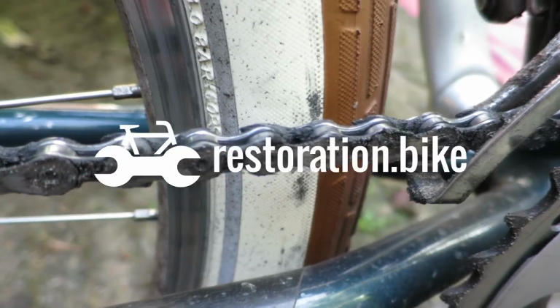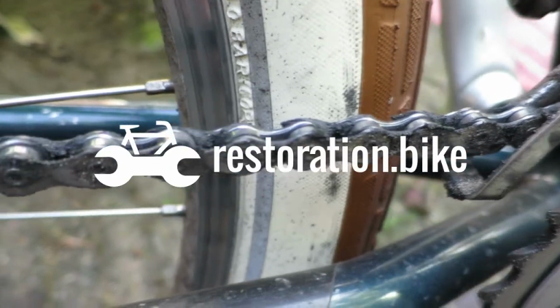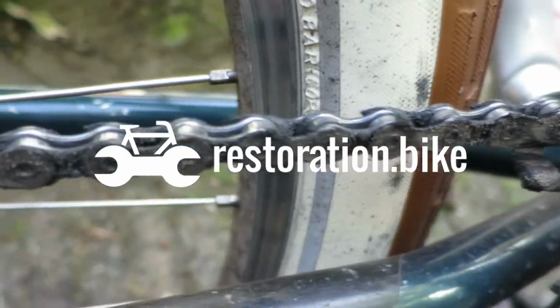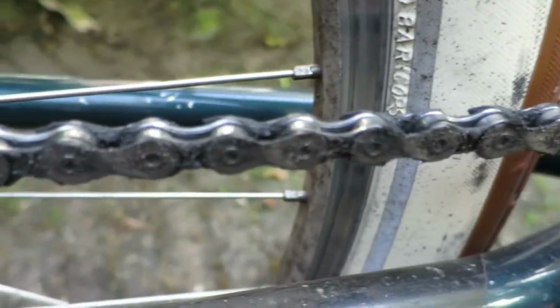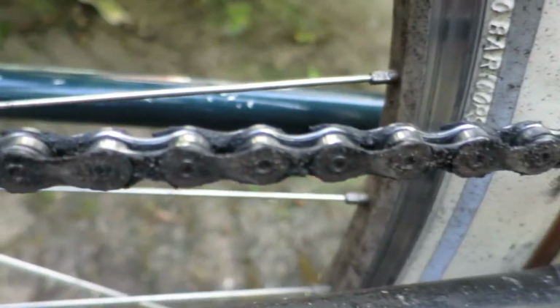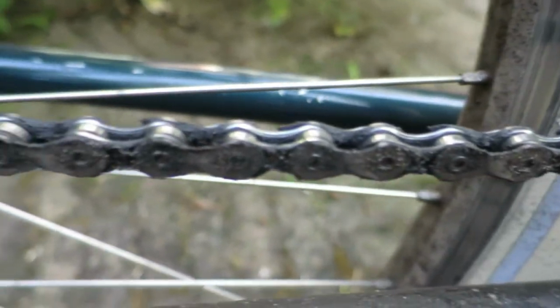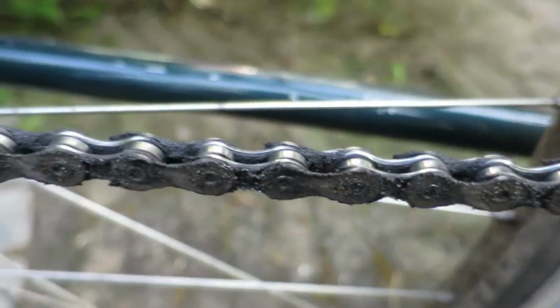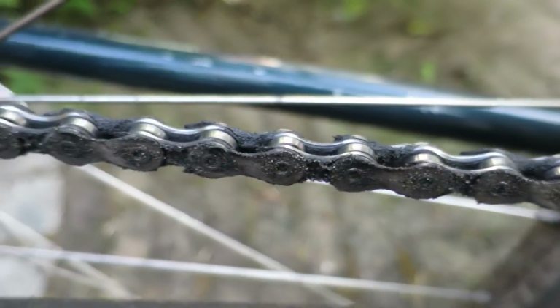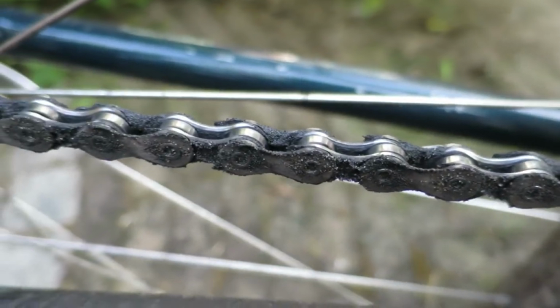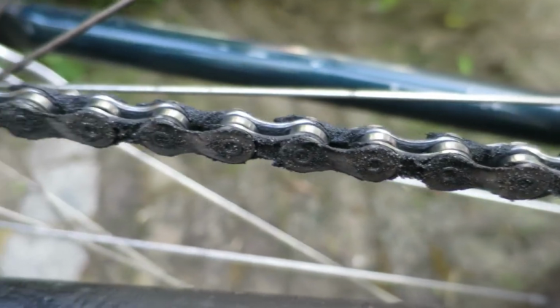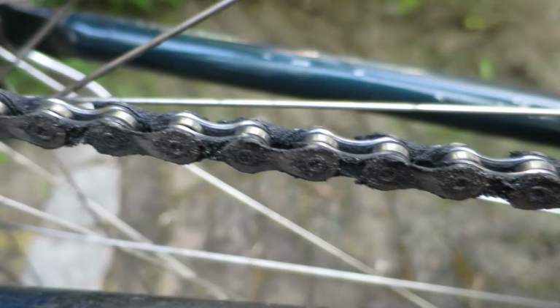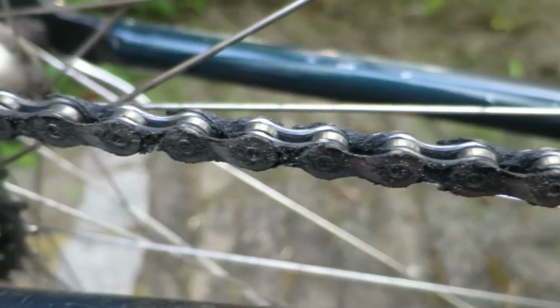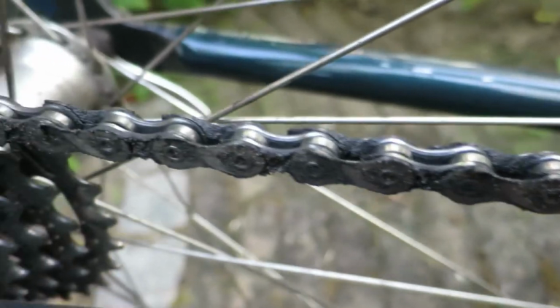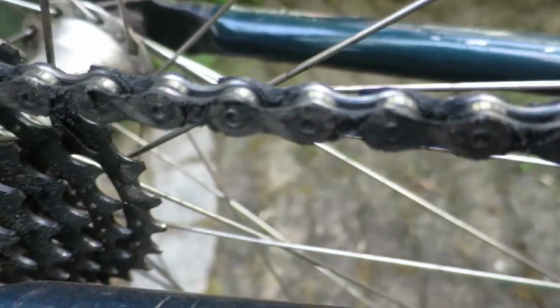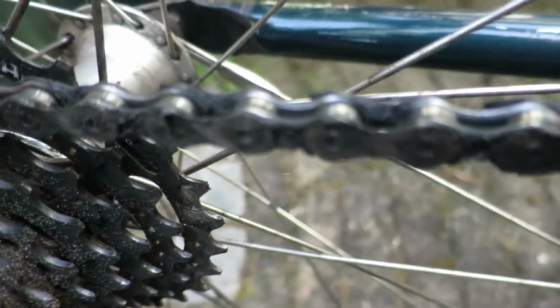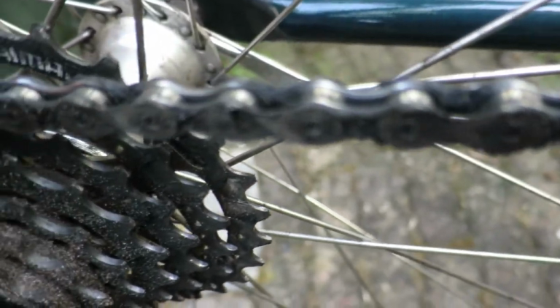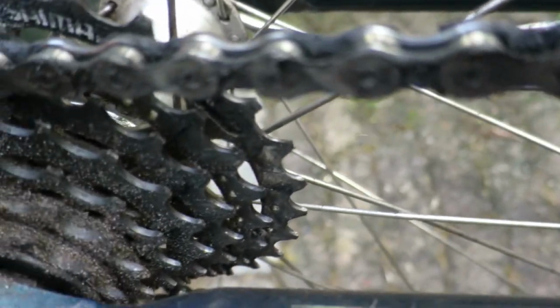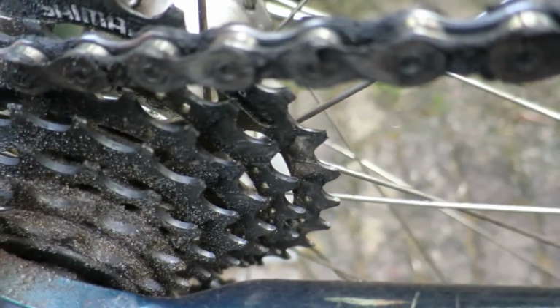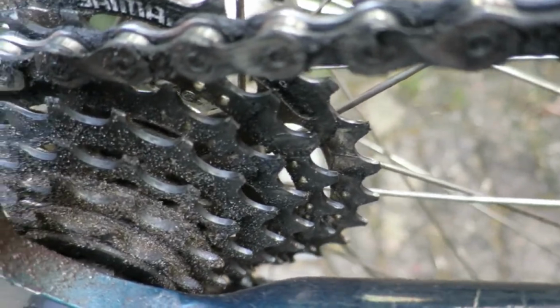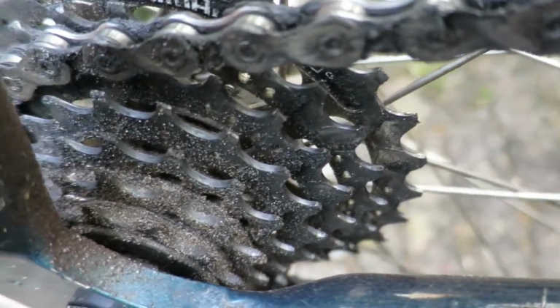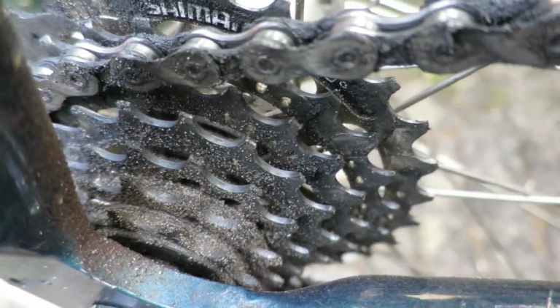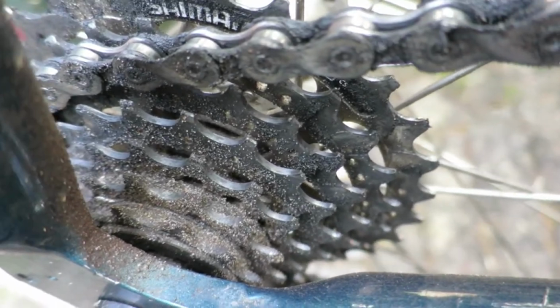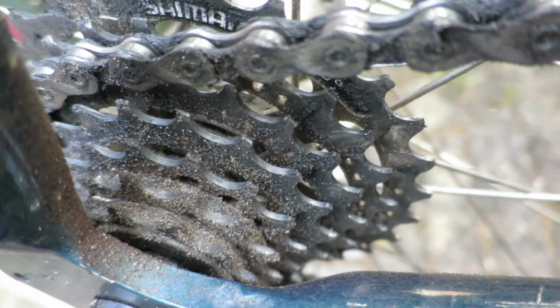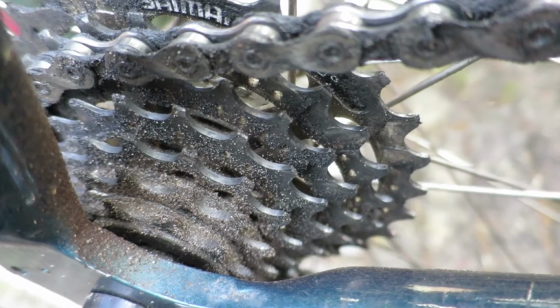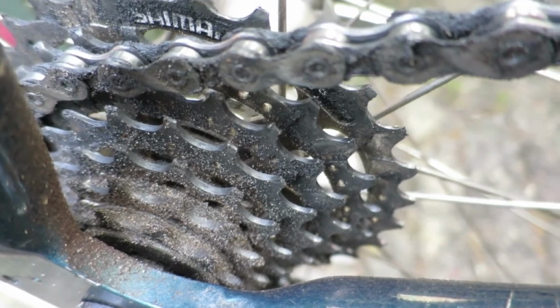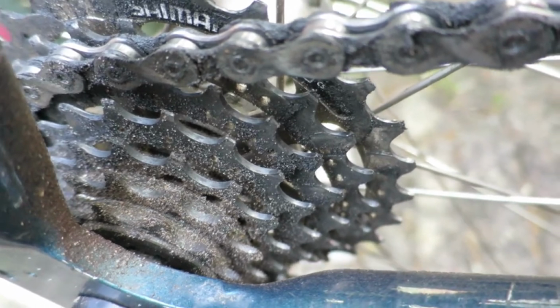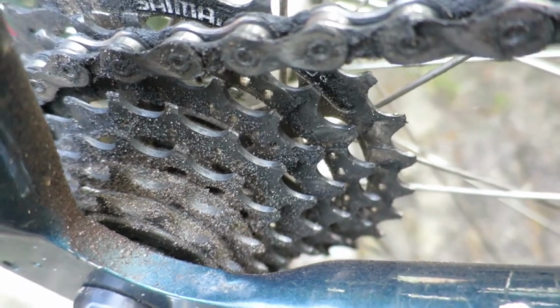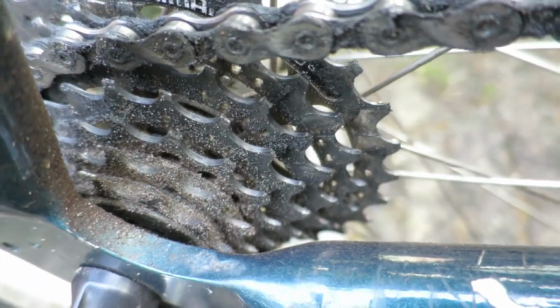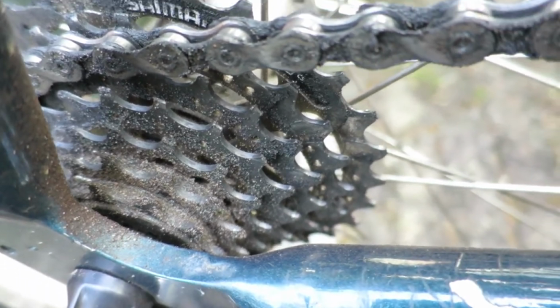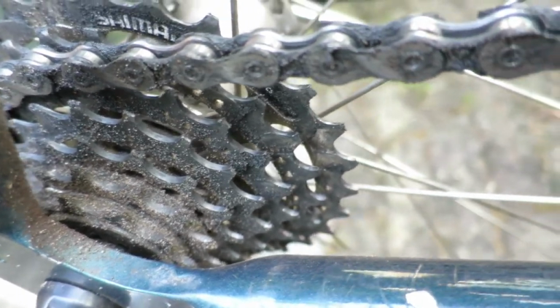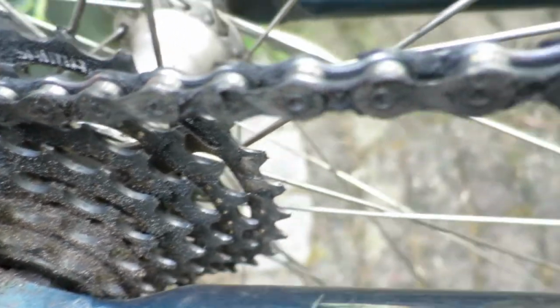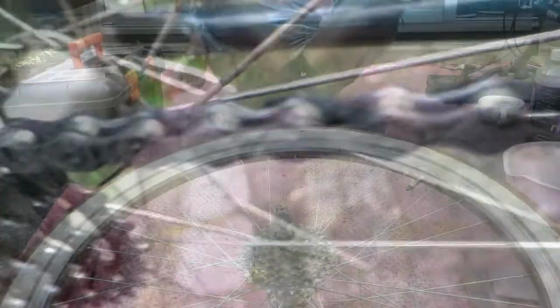Hello everyone, my name is Johan from Restorational Bike and in this video I'm going to explain to you how to clean a bicycle cassette from my Cannondale M300. If you like this video, be sure to give it a thumbs up and subscribe — always appreciate it.